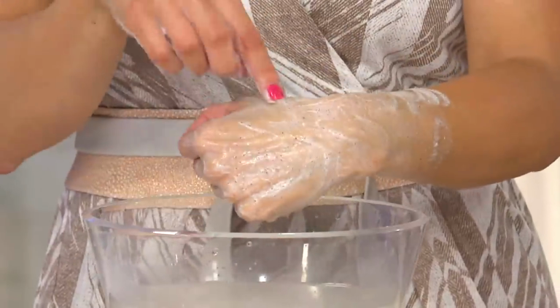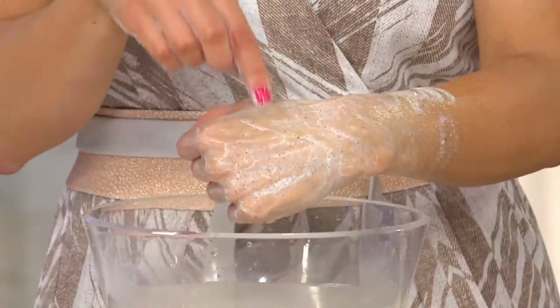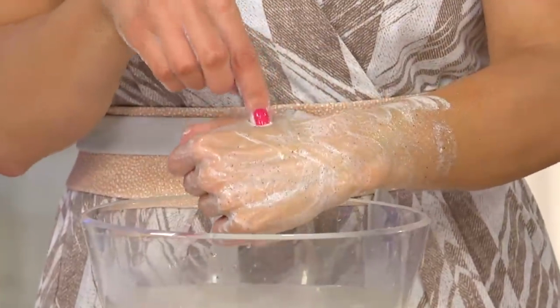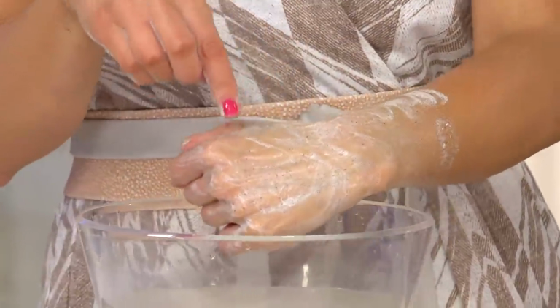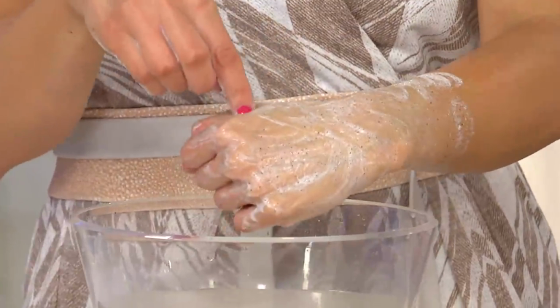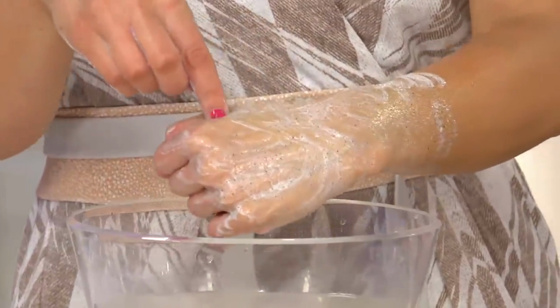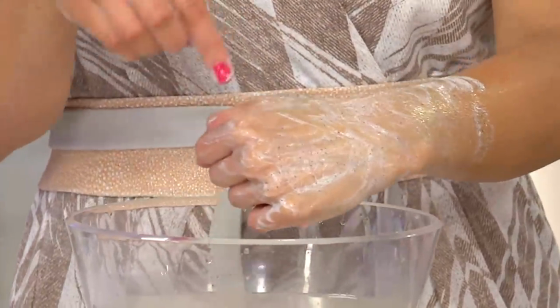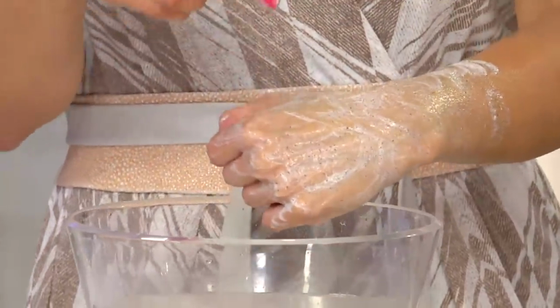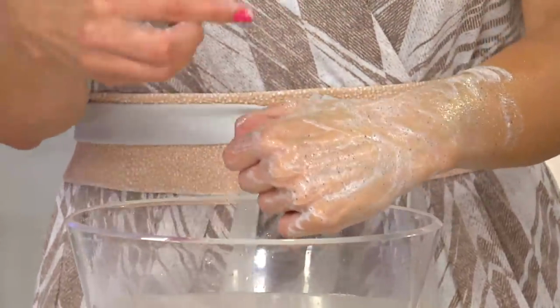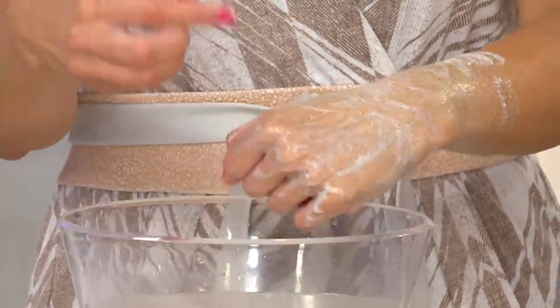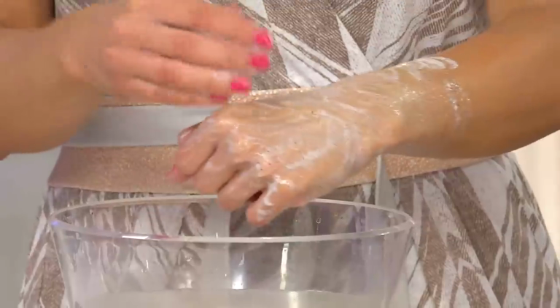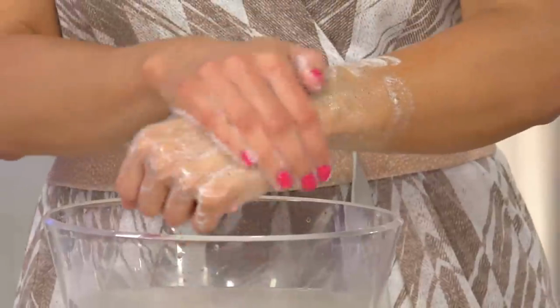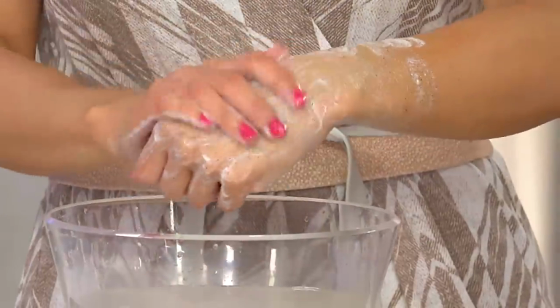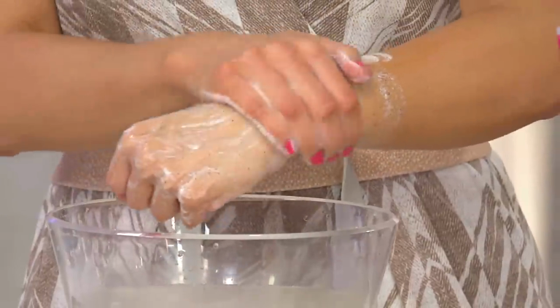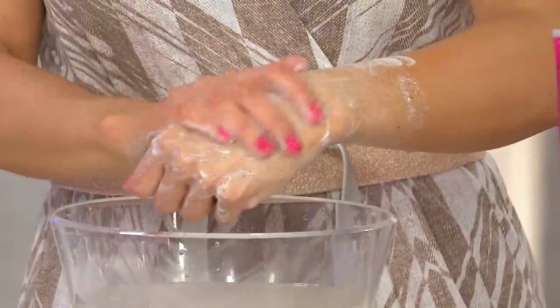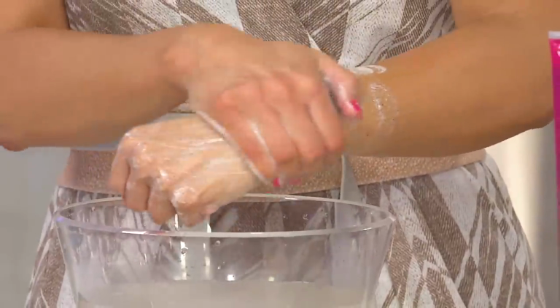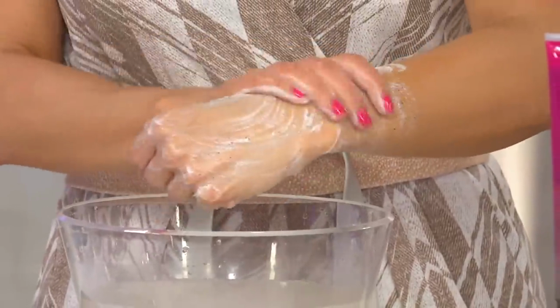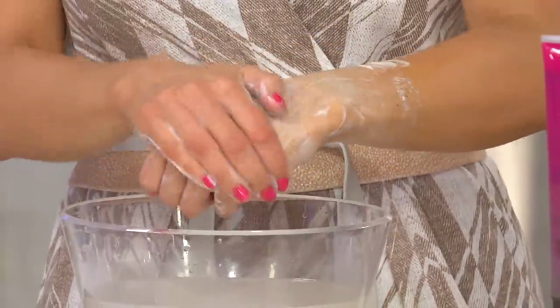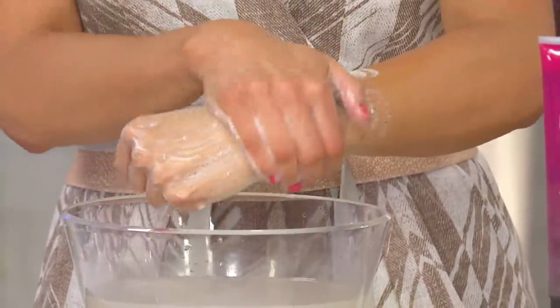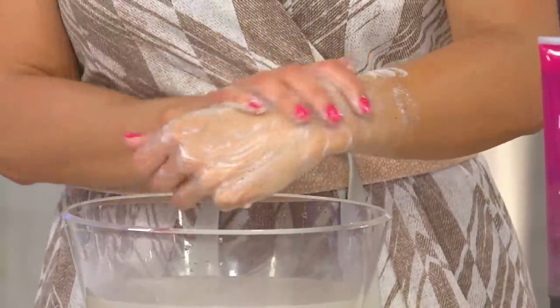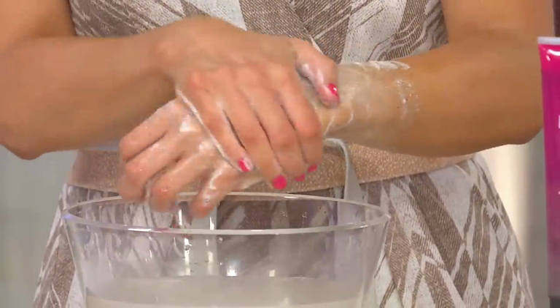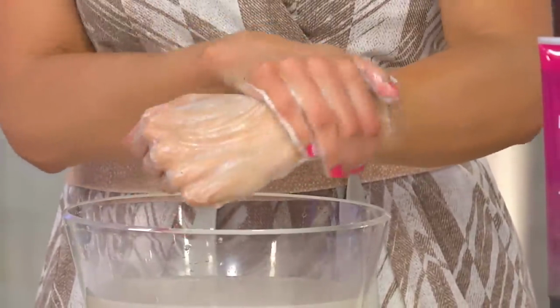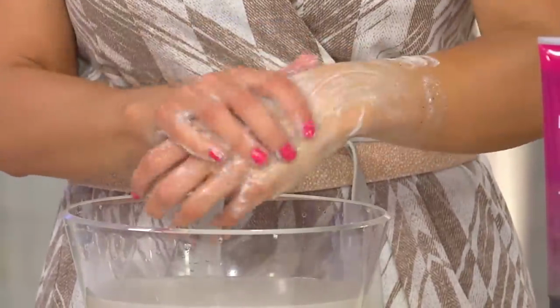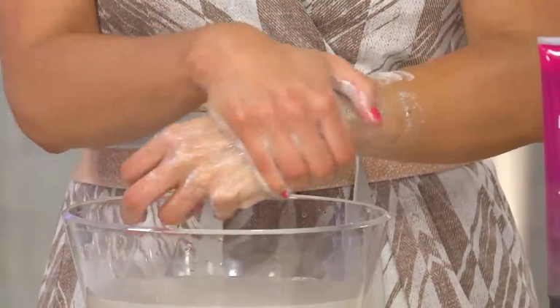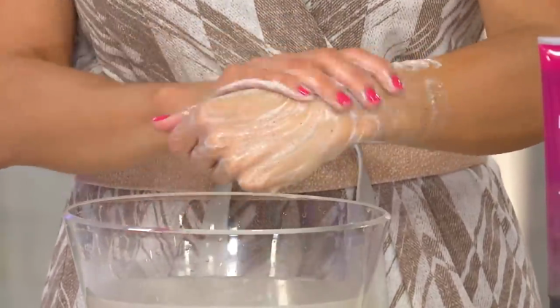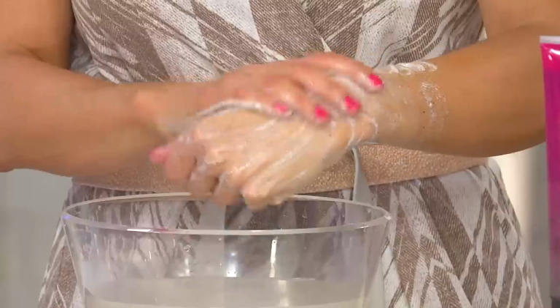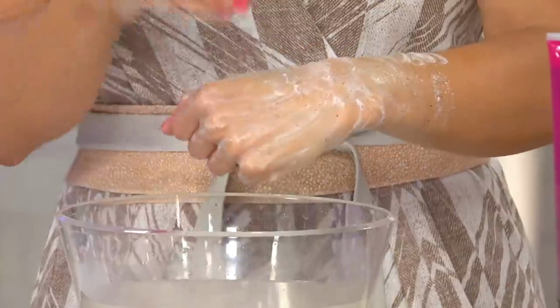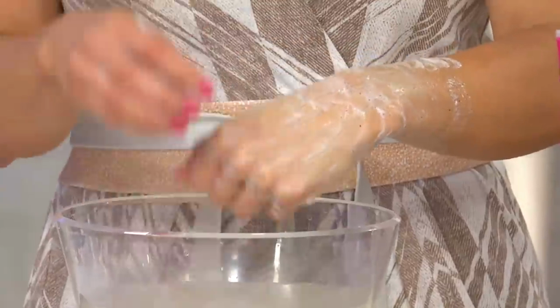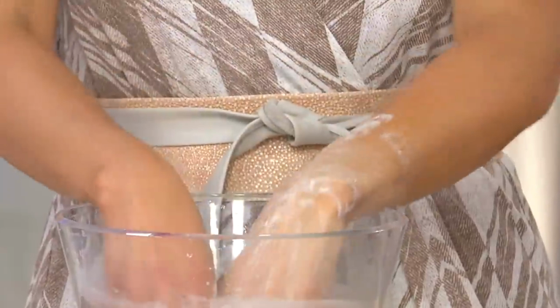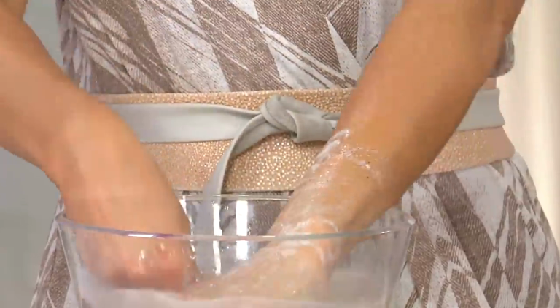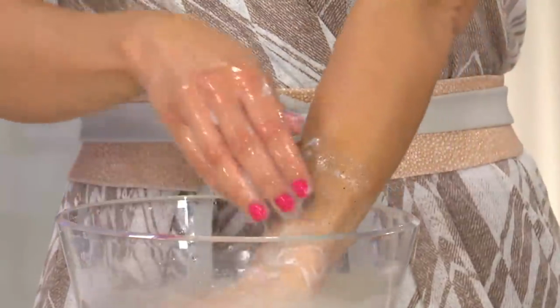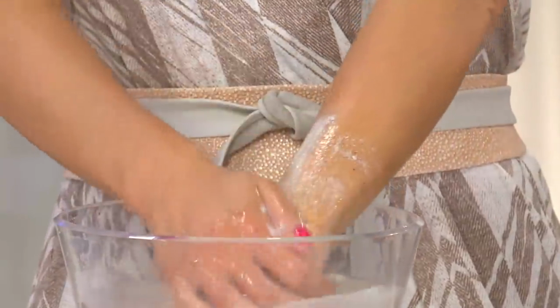Why this is so different is — do you see how it lathers? It comes out and you don't think that it's going to lather, but that lathering effect means you know that you're hydrating the skin. You're helping to add essential nutrients and moisturization onto the skin while you're exfoliating.